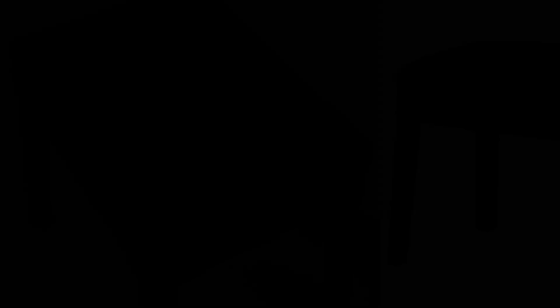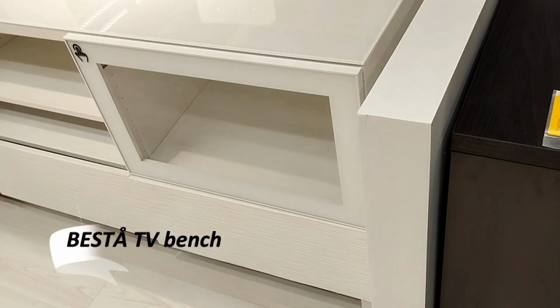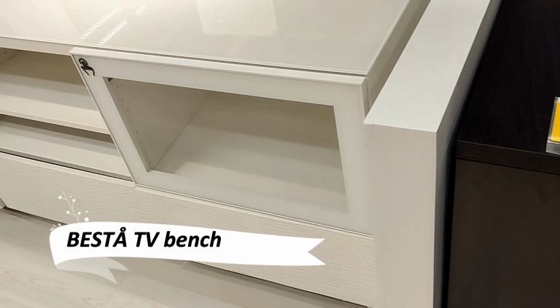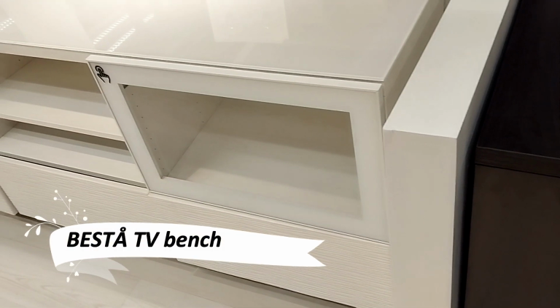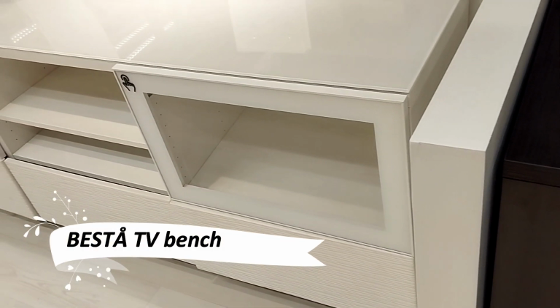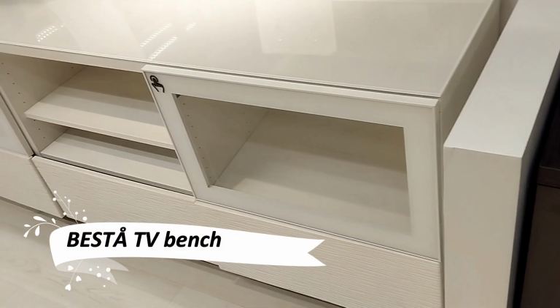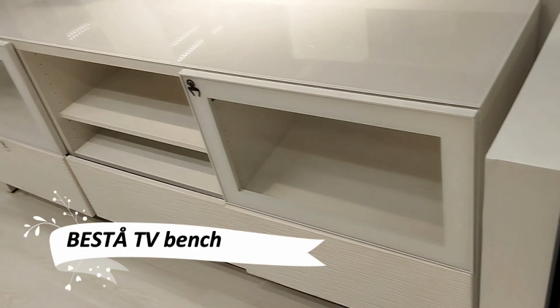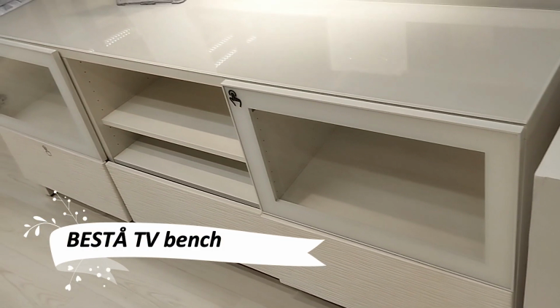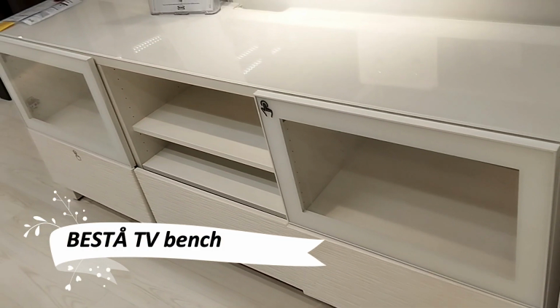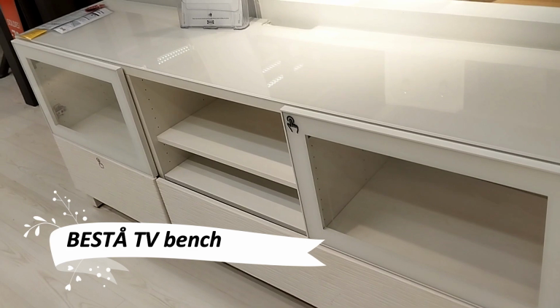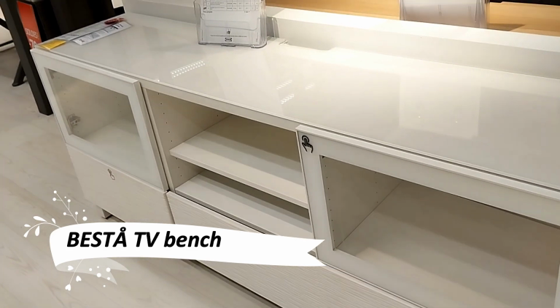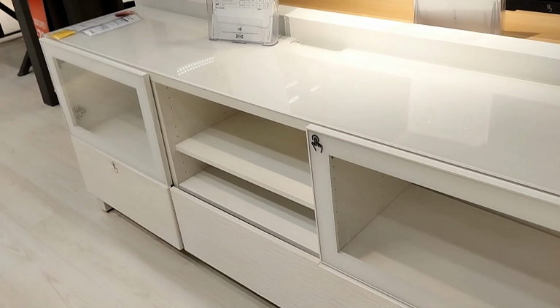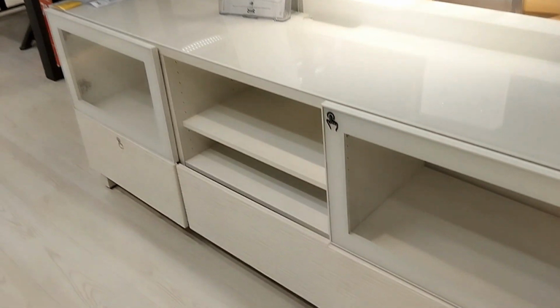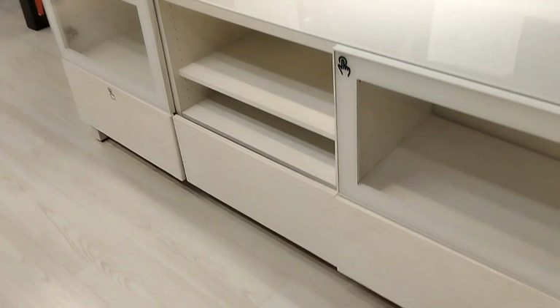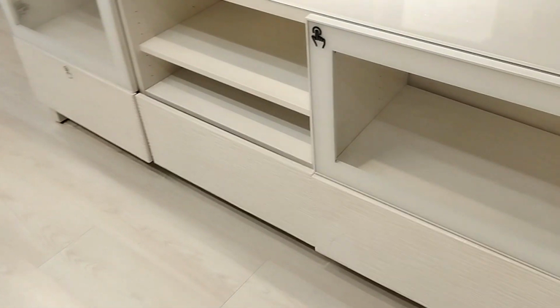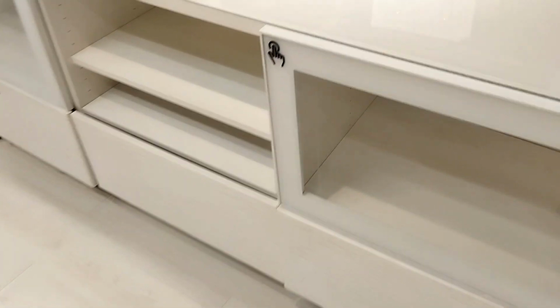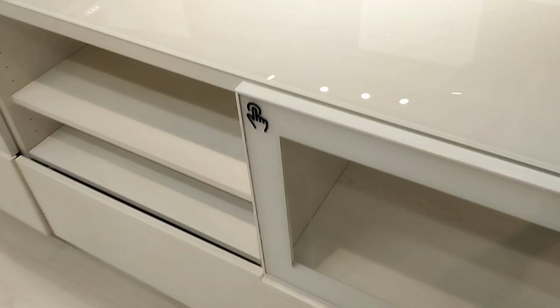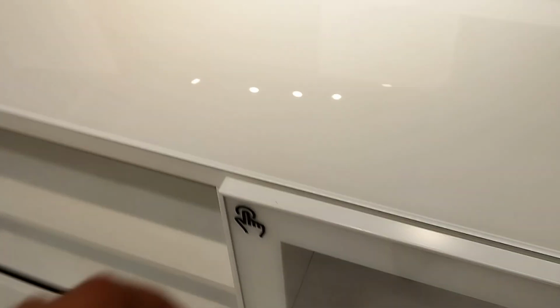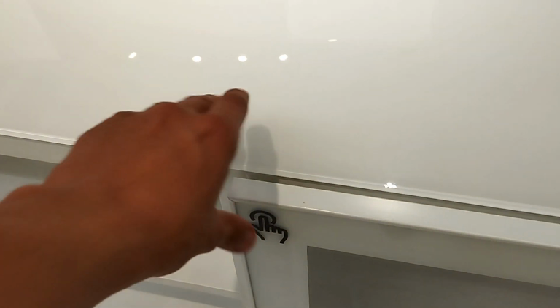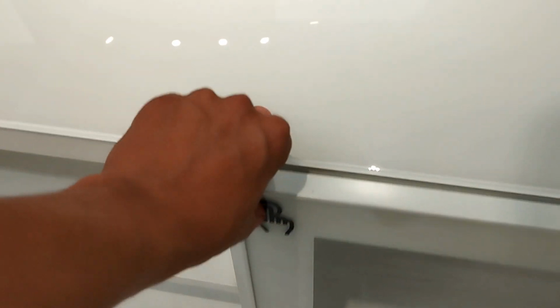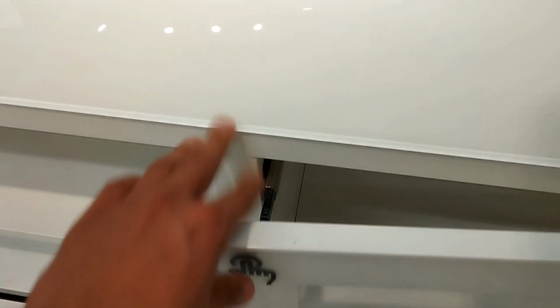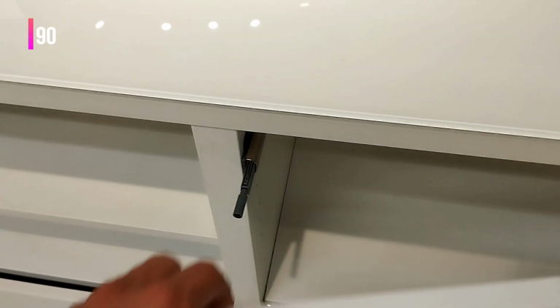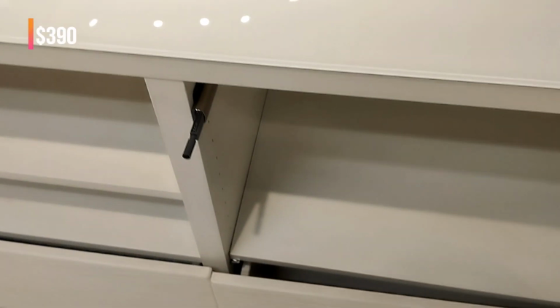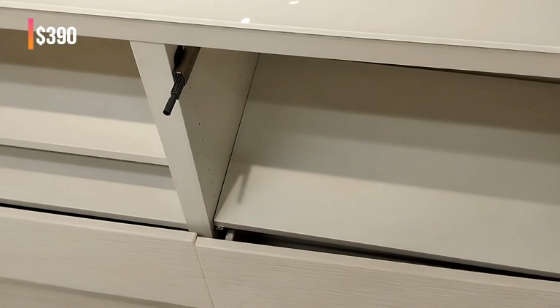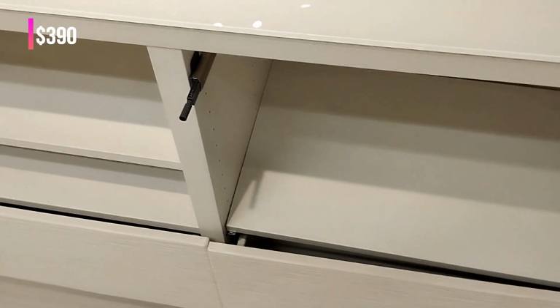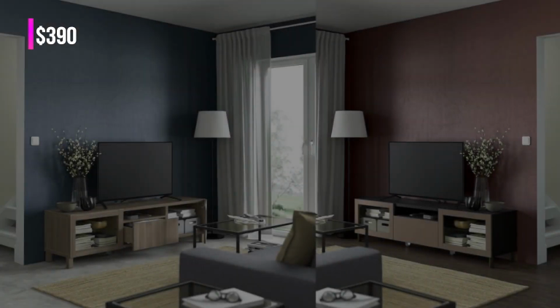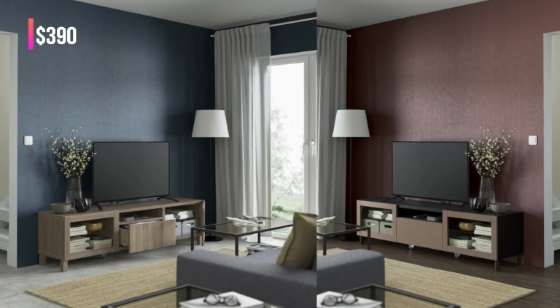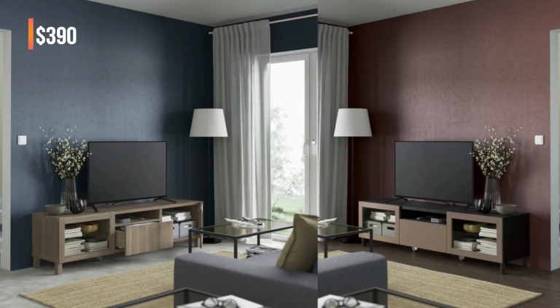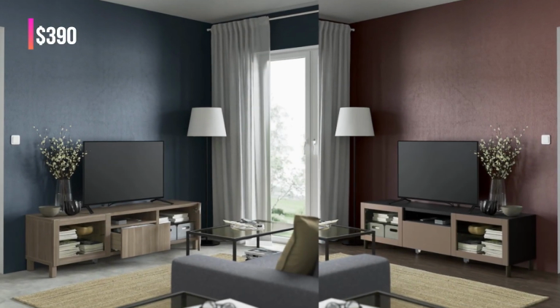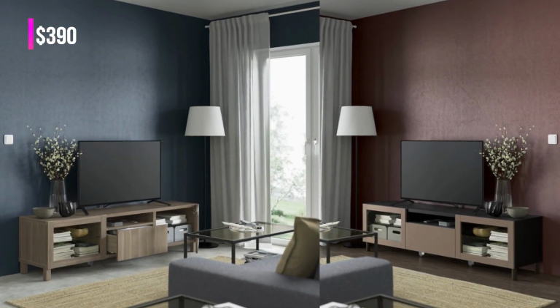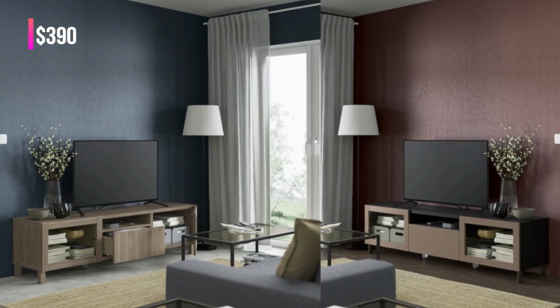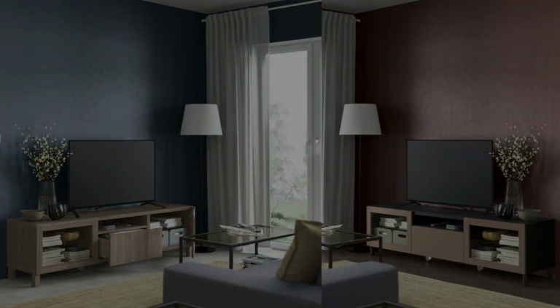Meet the smart and stylish Vesta TV bench. With its contemporary design and practical storage, it's the solution to cable clutter and a dusty entertainment area. Enjoy a clean and organized living space with this modern TV unit.